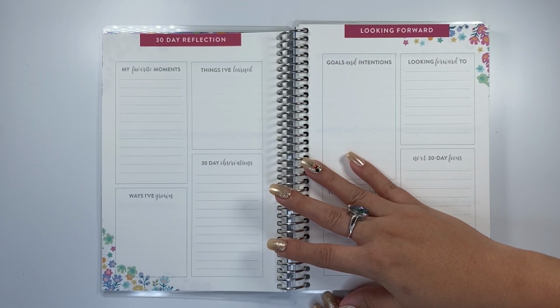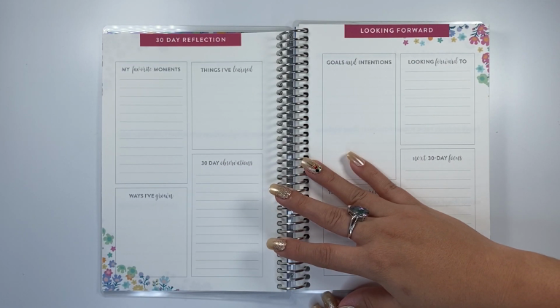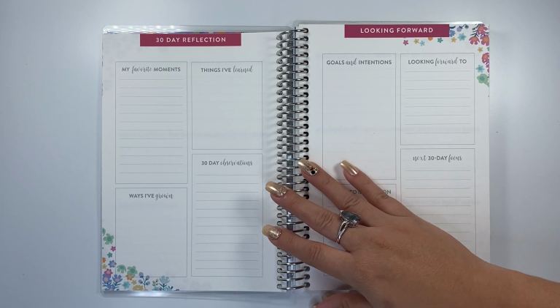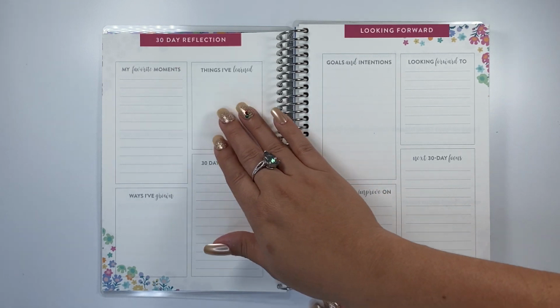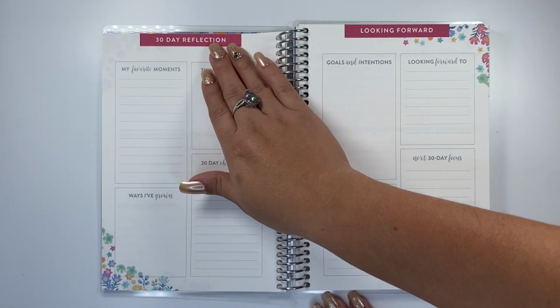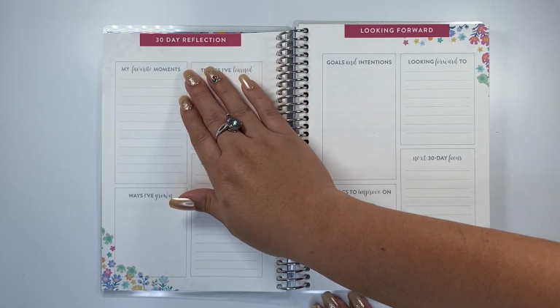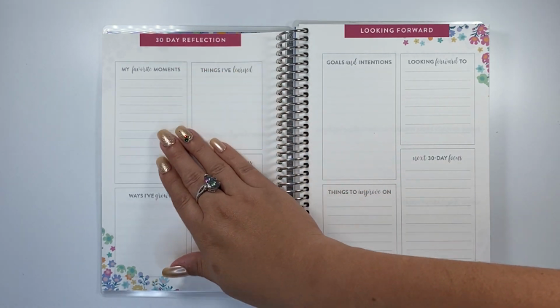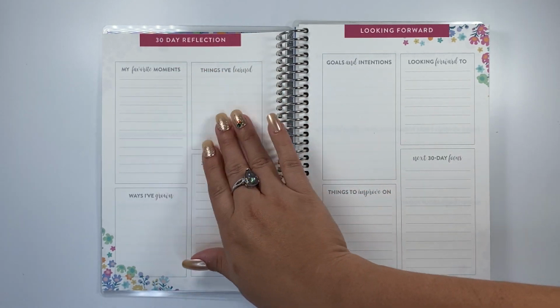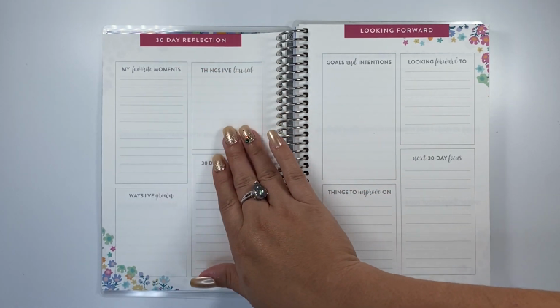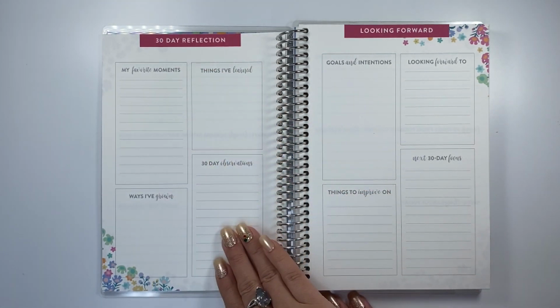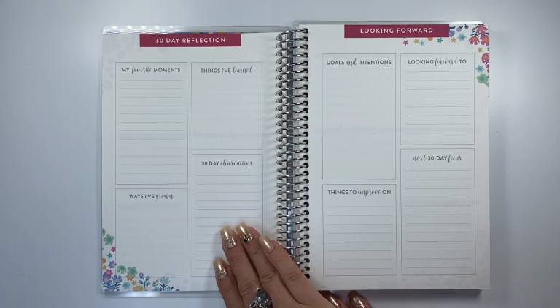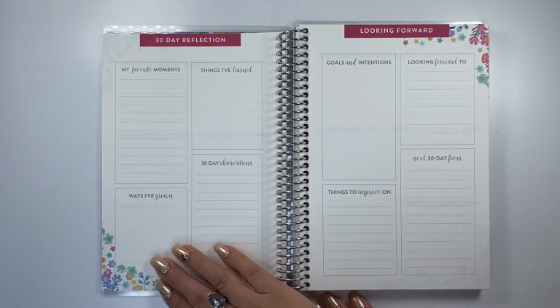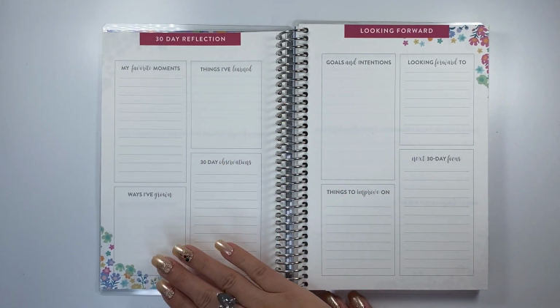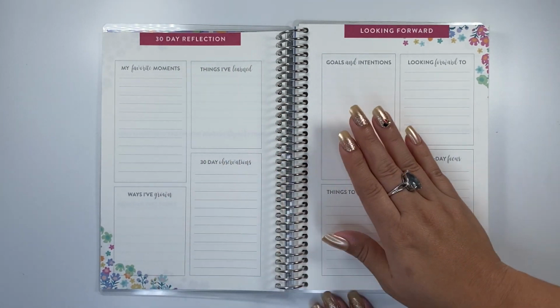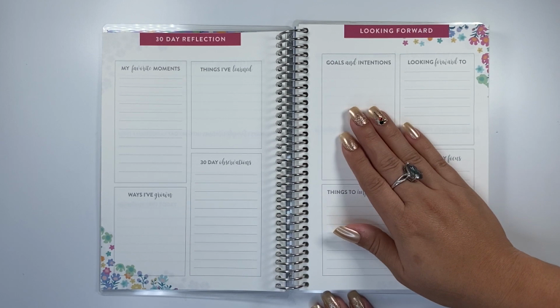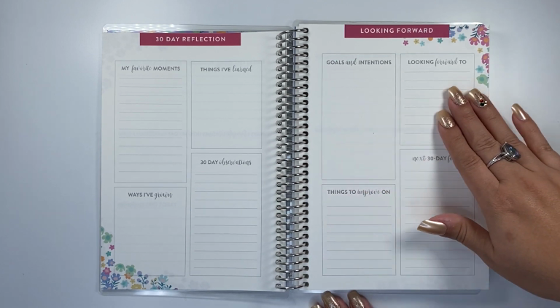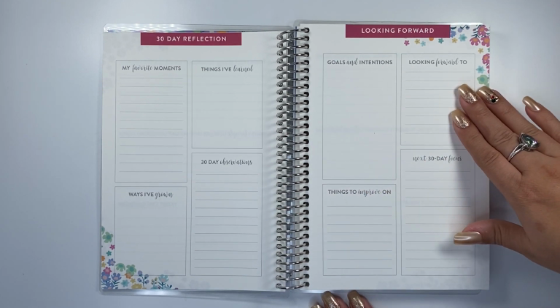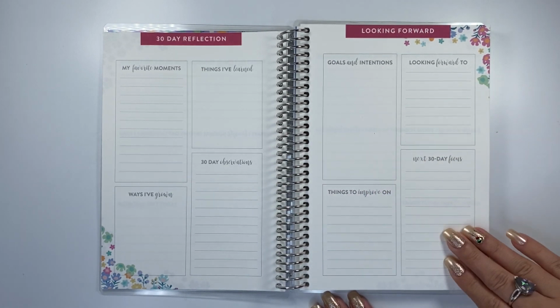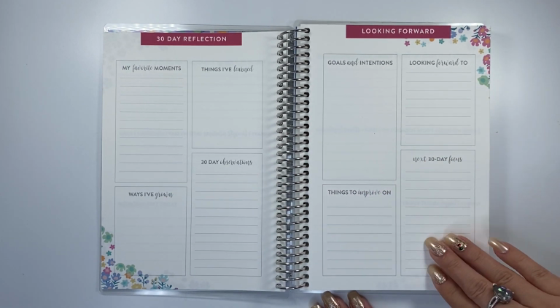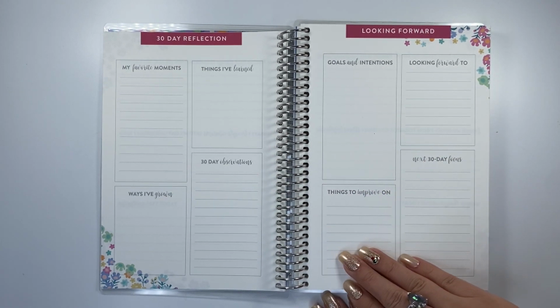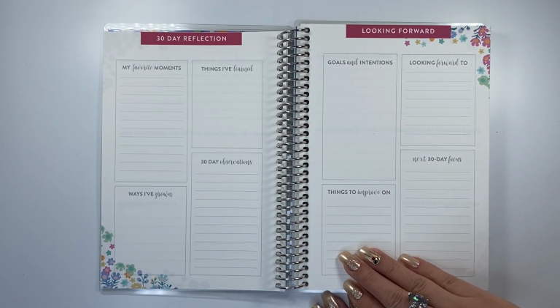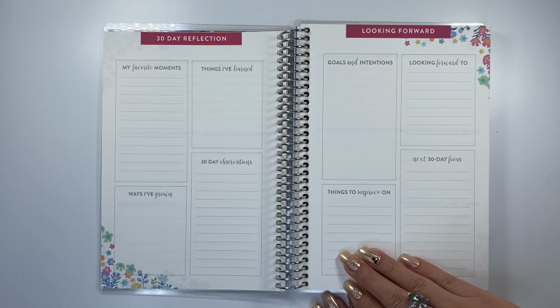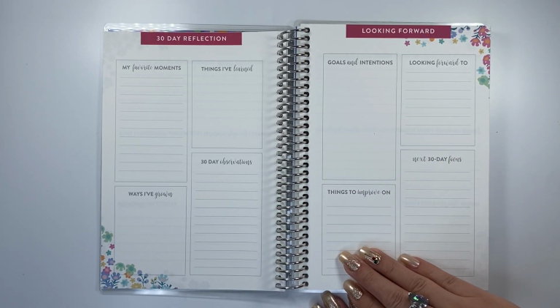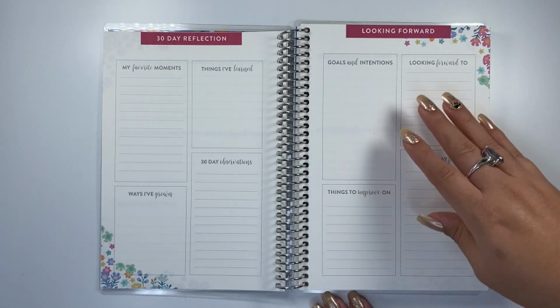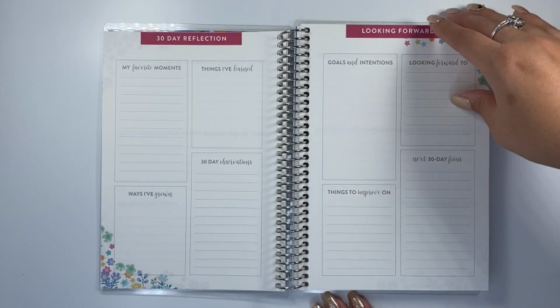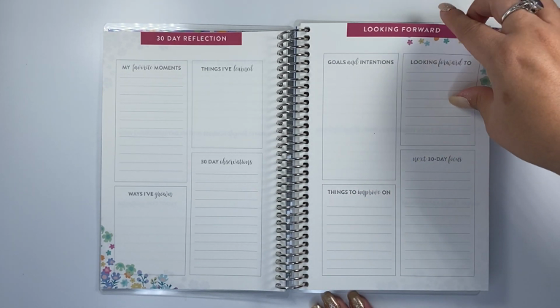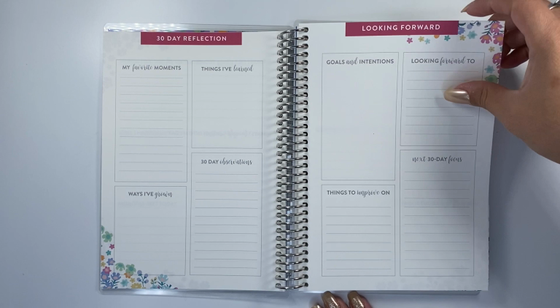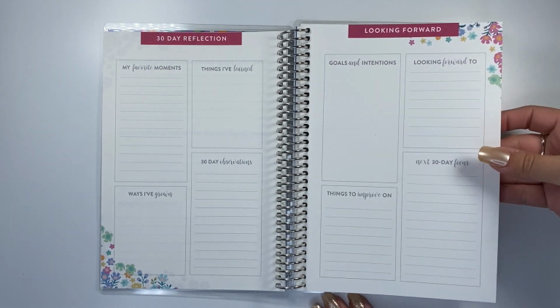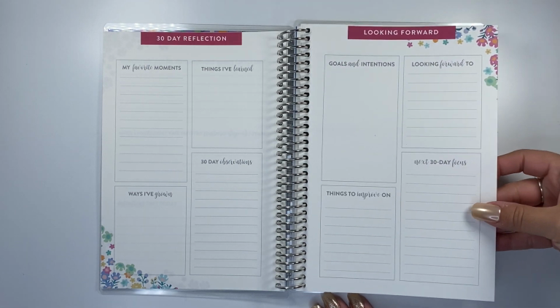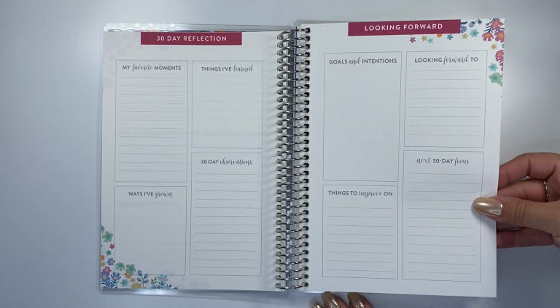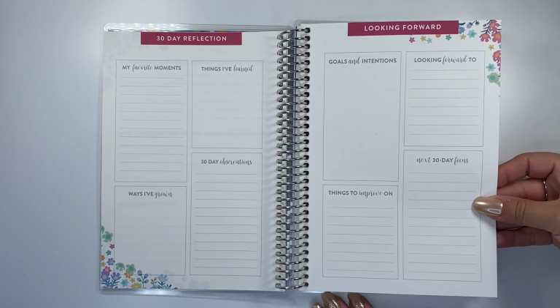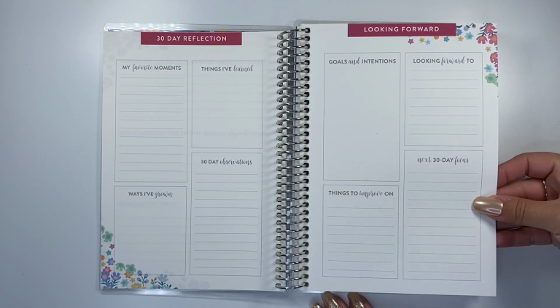After that month — you get five weeks in between — you have your favorite moments, things you've learned, ways you've grown, goals and intentions, looking forward to the next 30 days, and things to improve on. So that's a nice self-reflection section as well, taking a look back at that month.